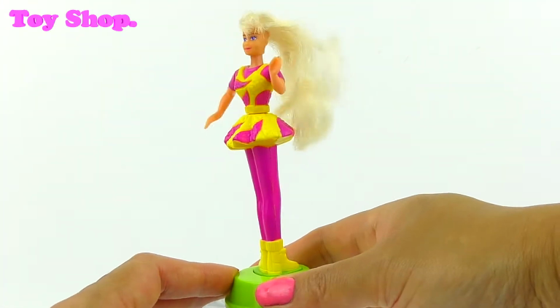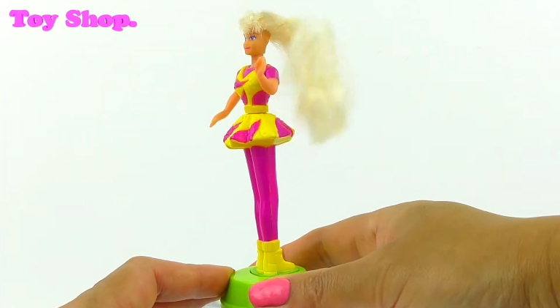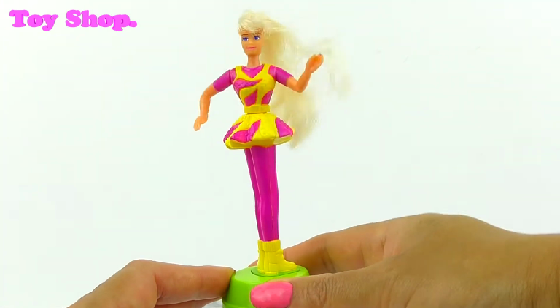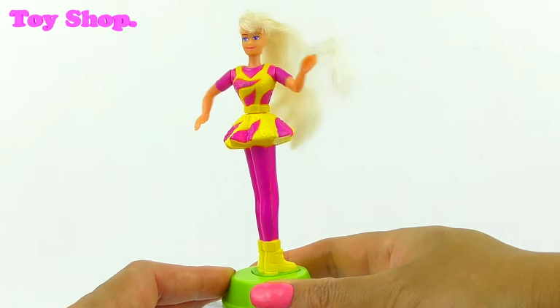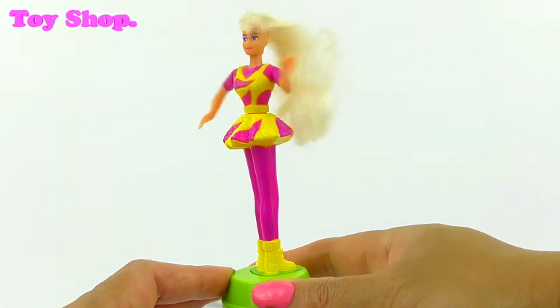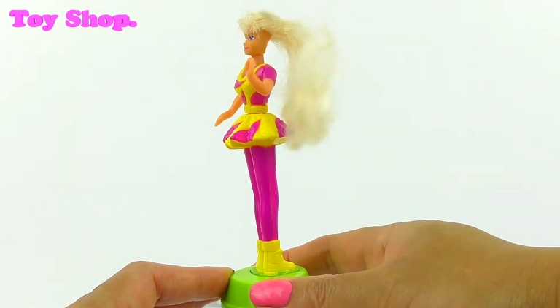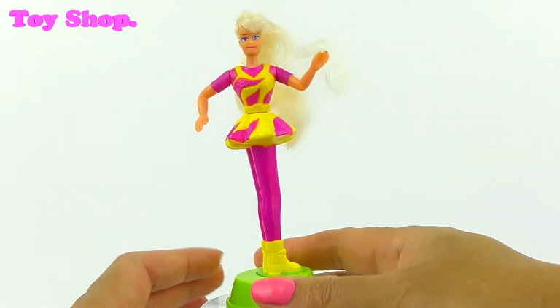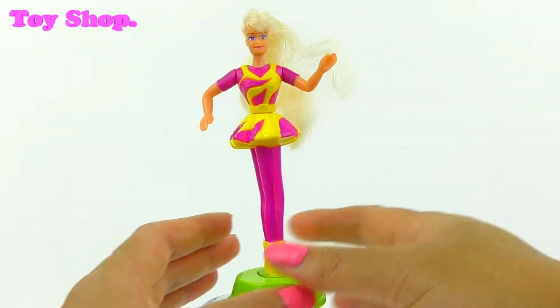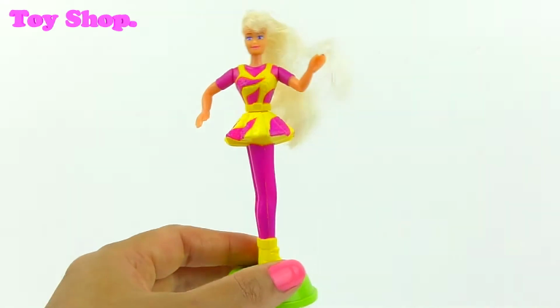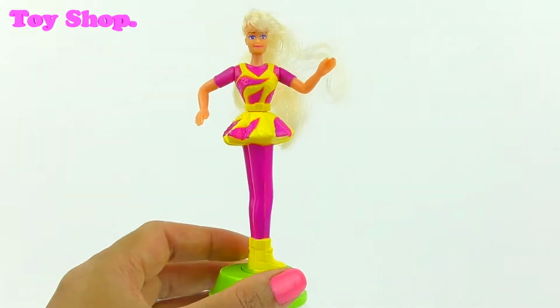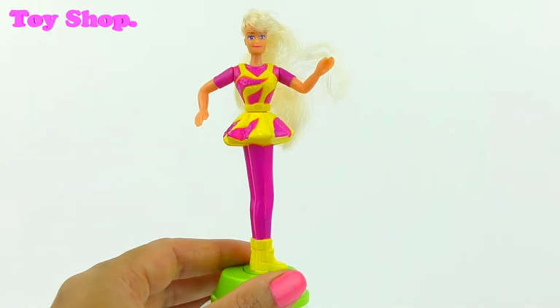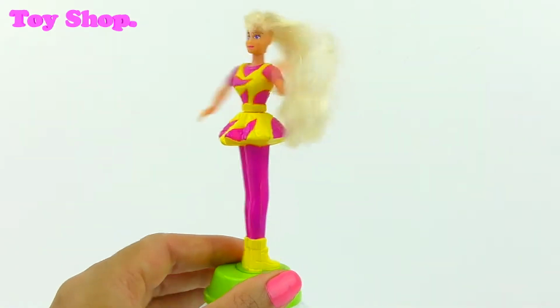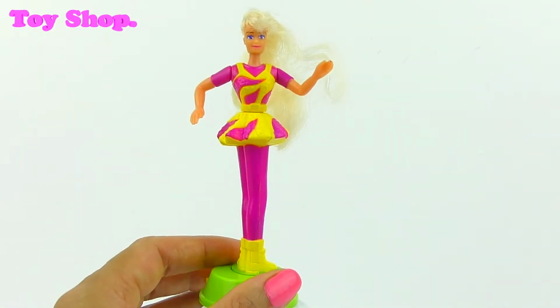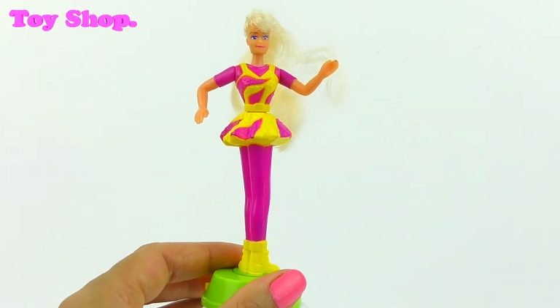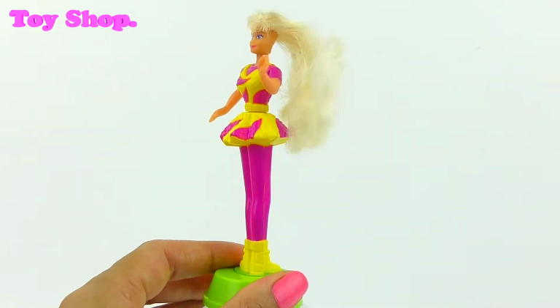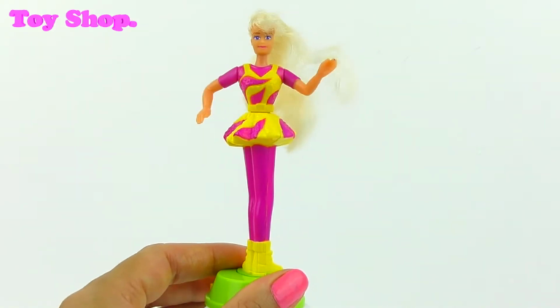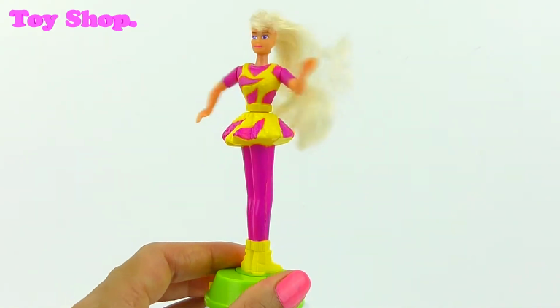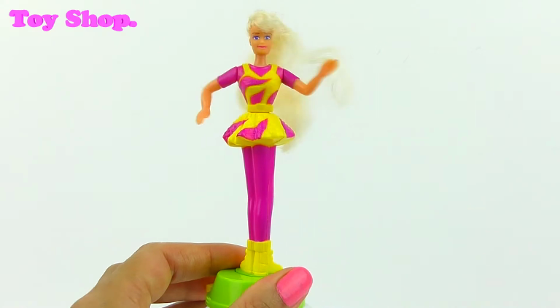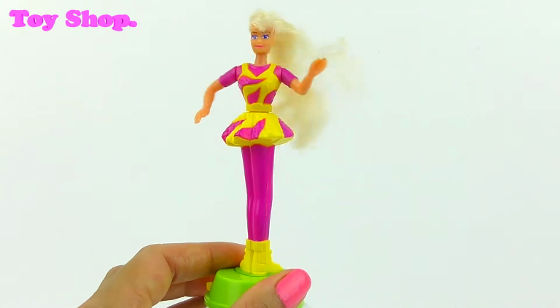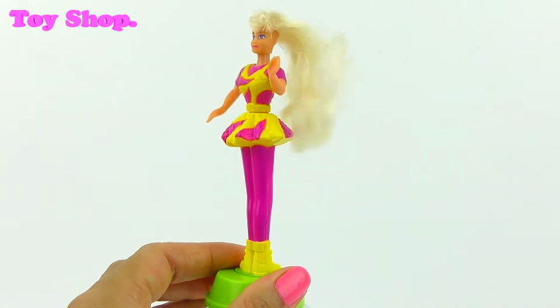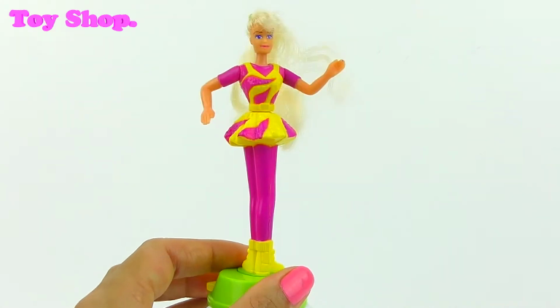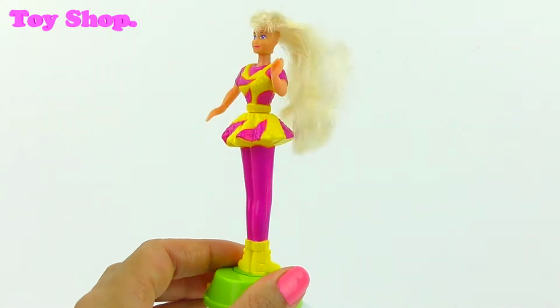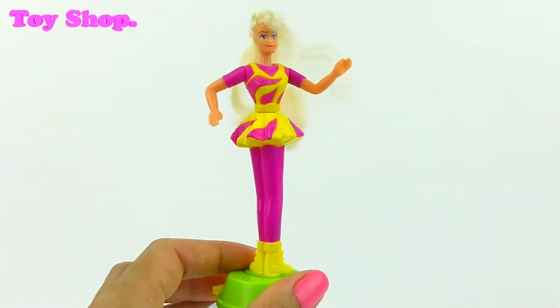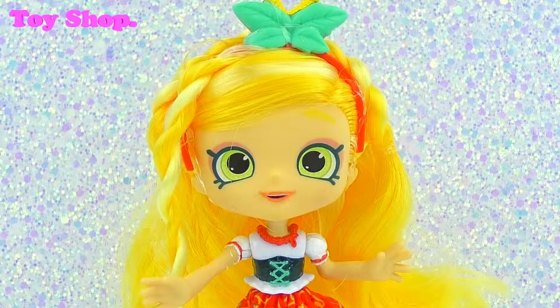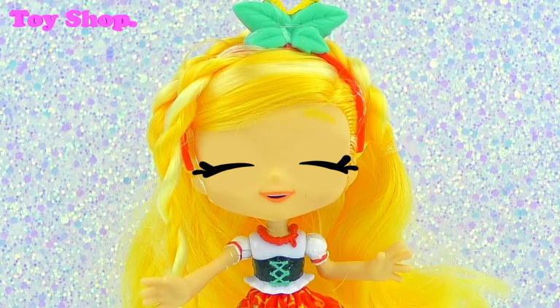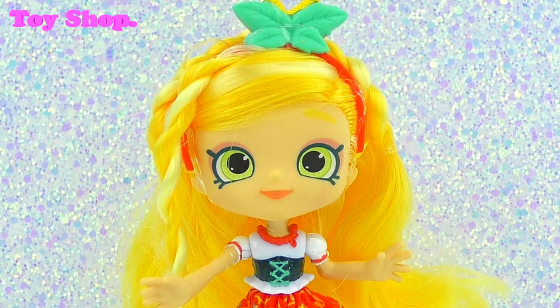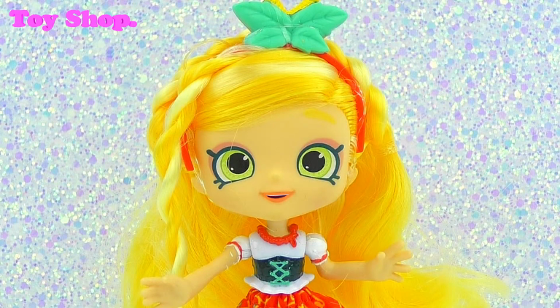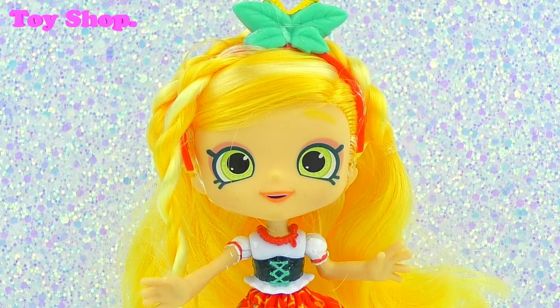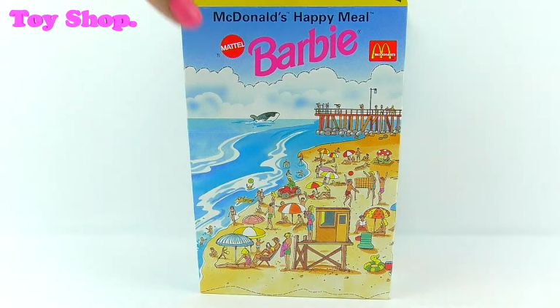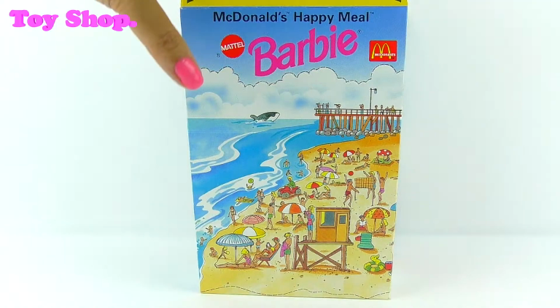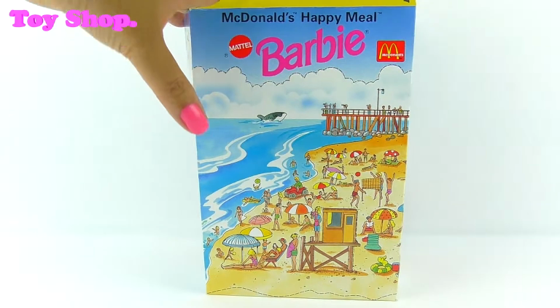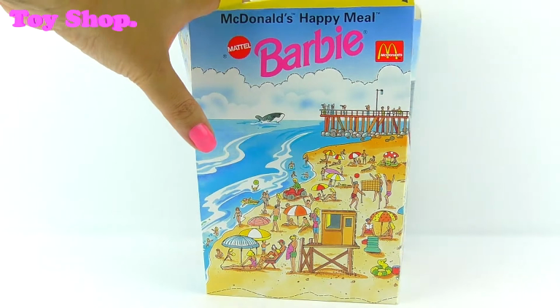She needs a hairbrush though, Aki. She's been in that bag for too long. I think you're right, she has been in that bag for too long. Come on, Aki, let's go check out the next one.